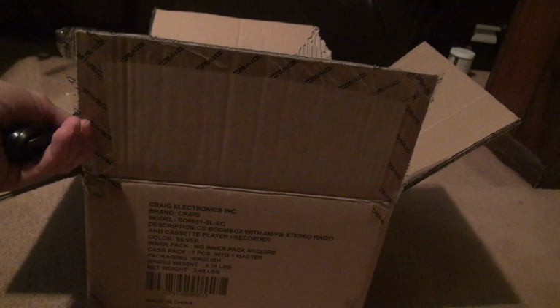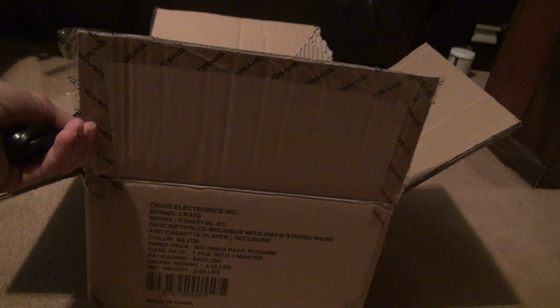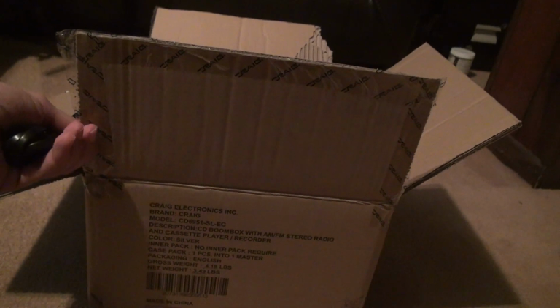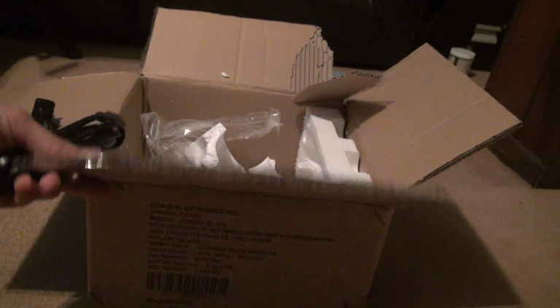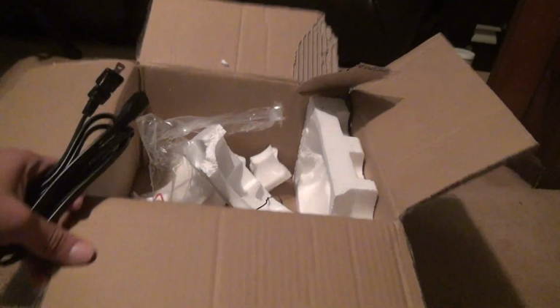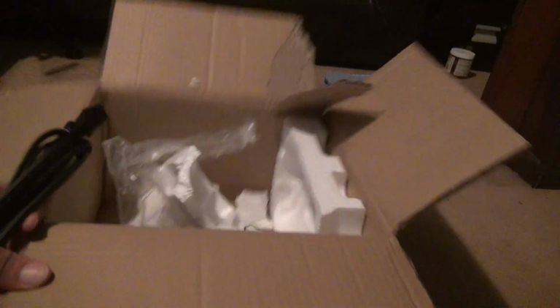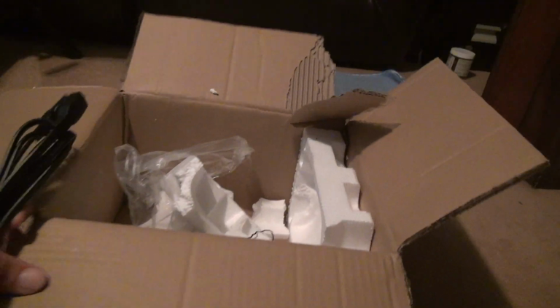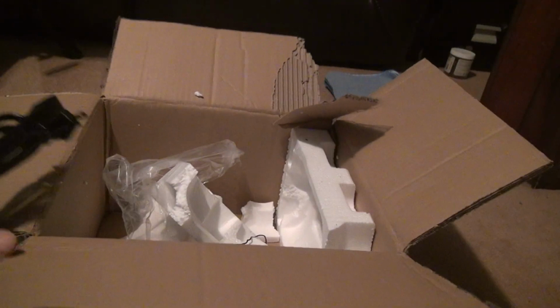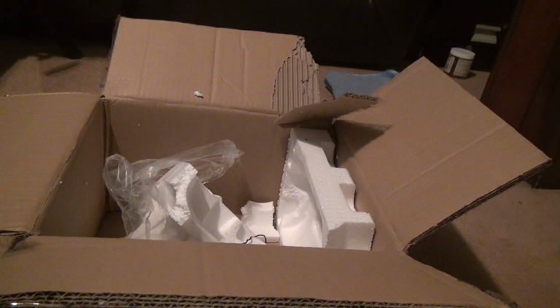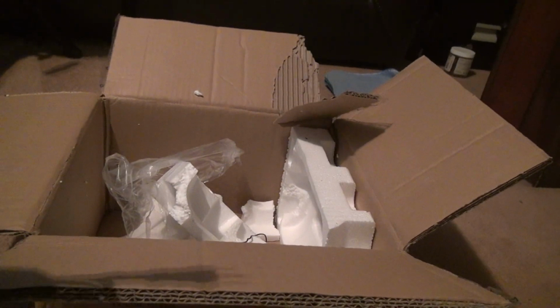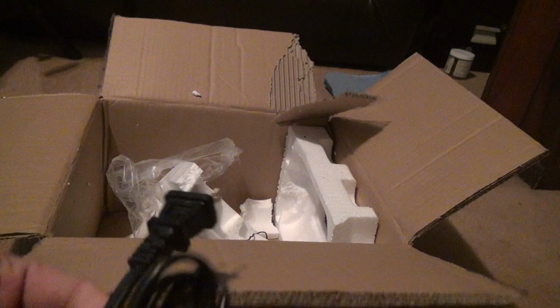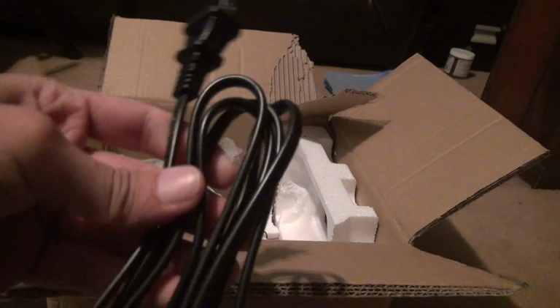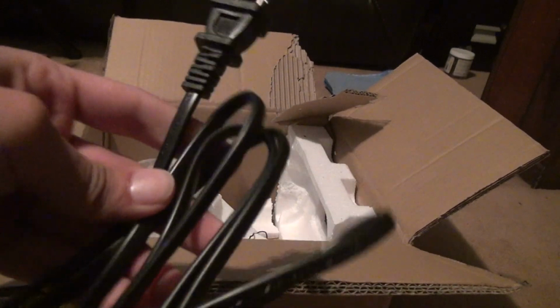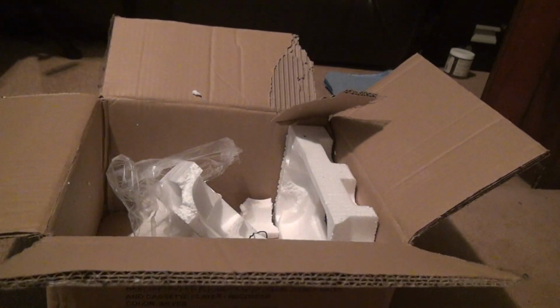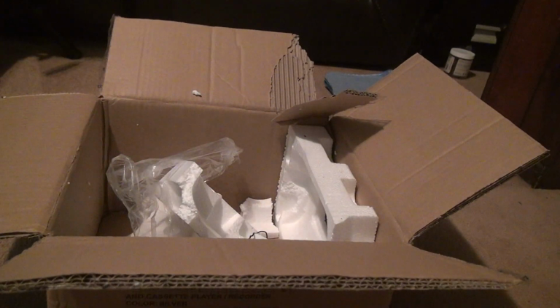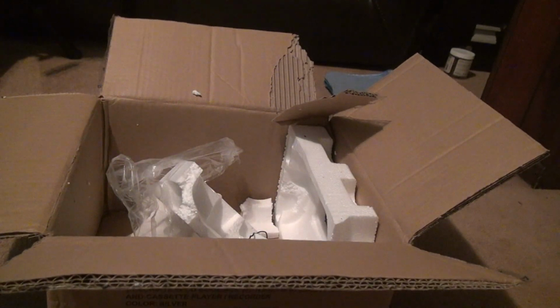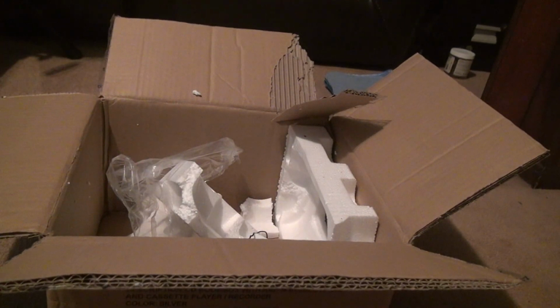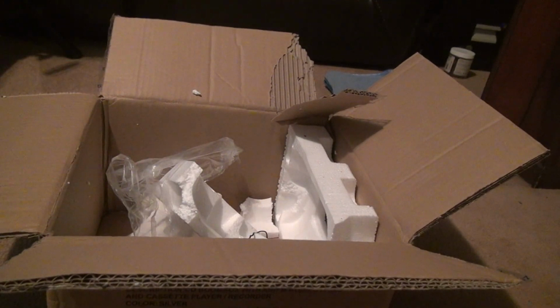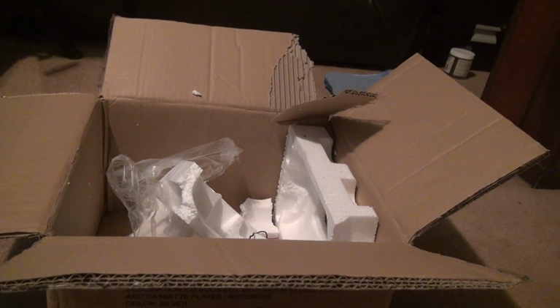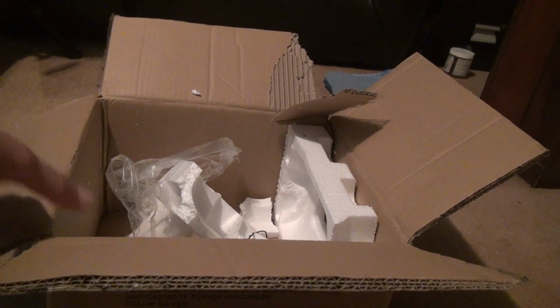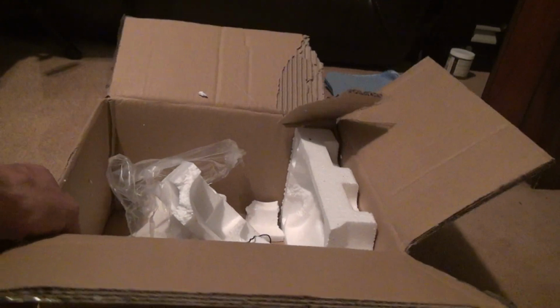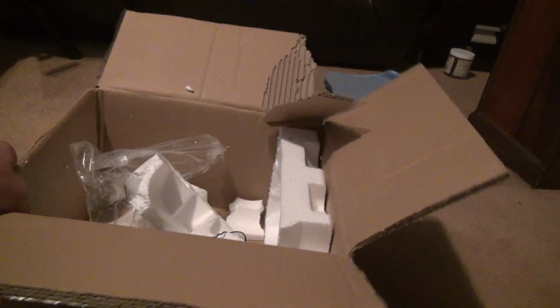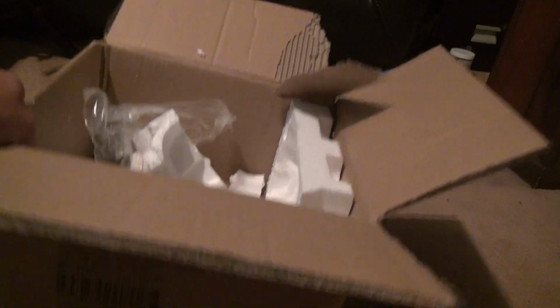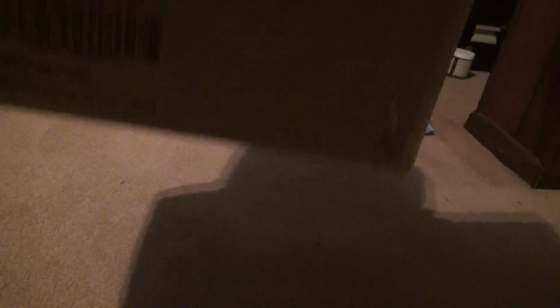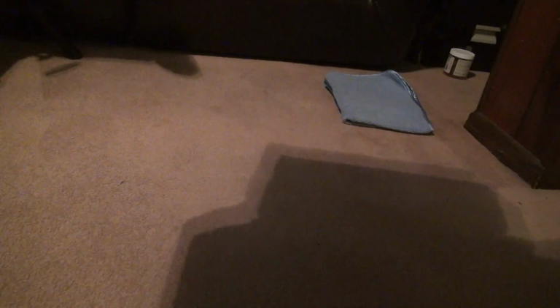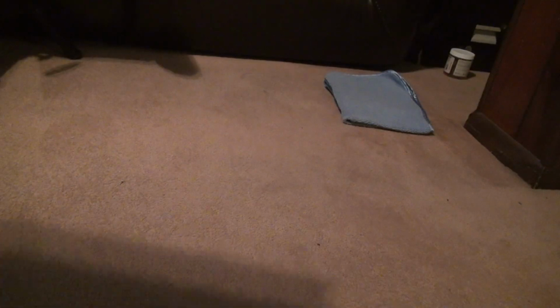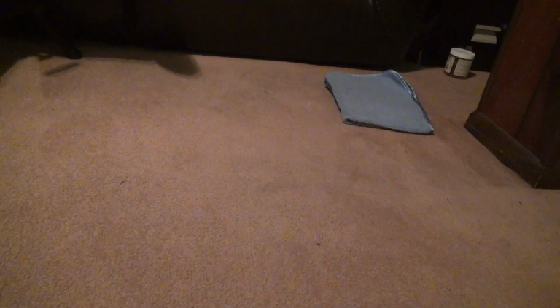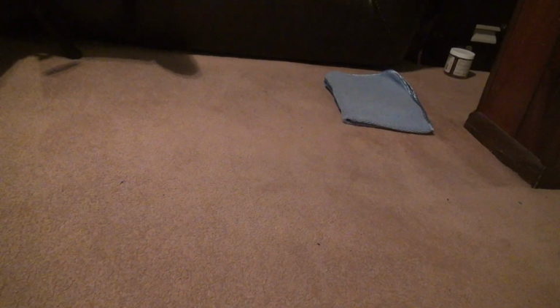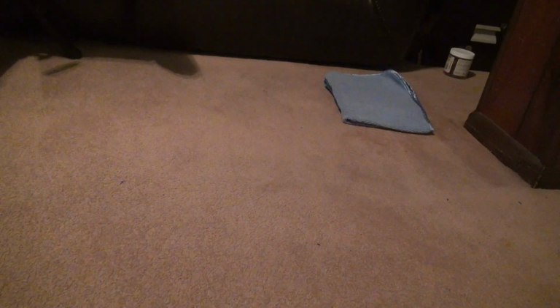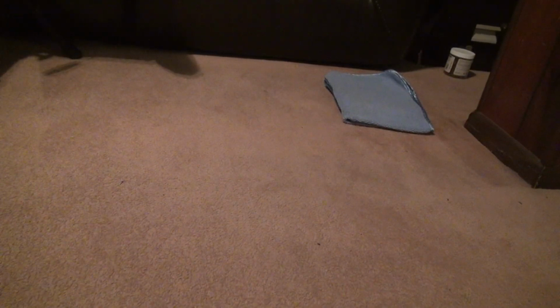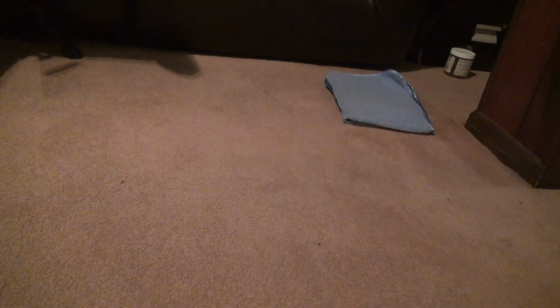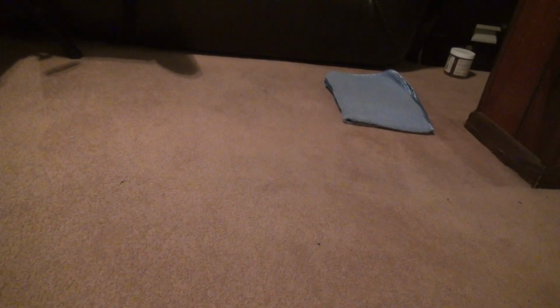There it is. Some more interesting information on this. Here's the boom box.